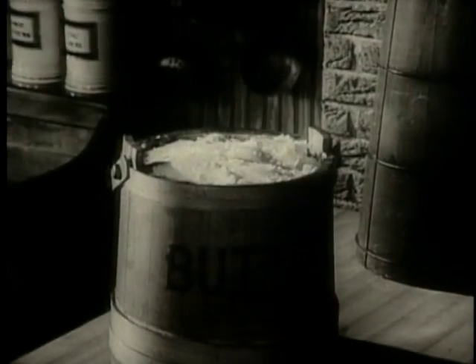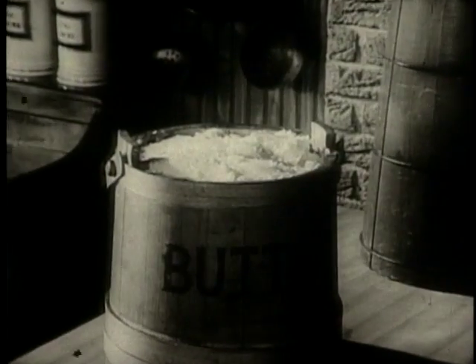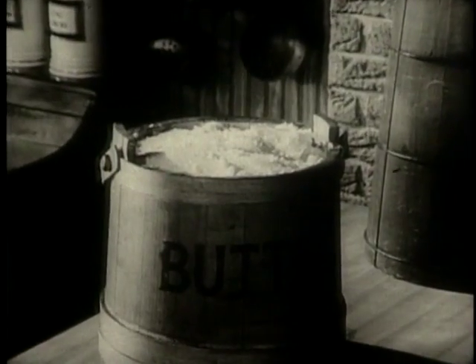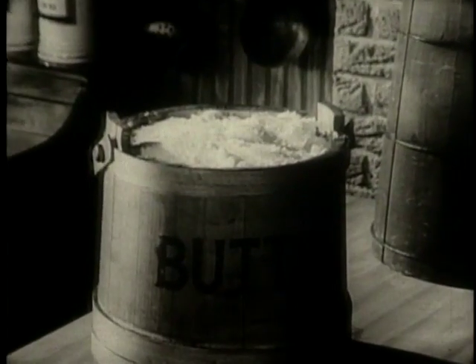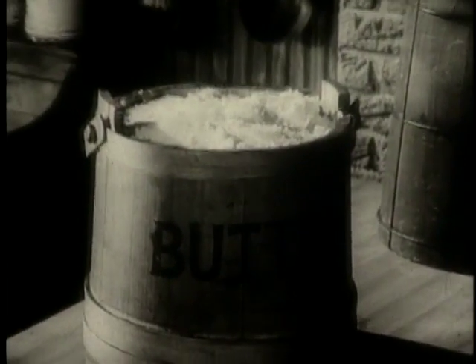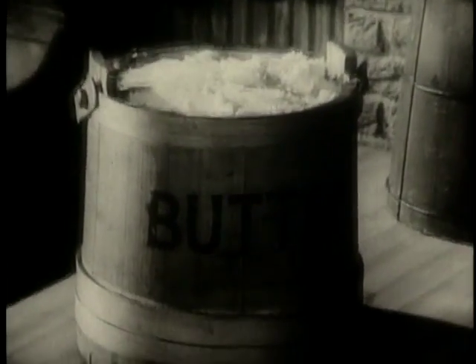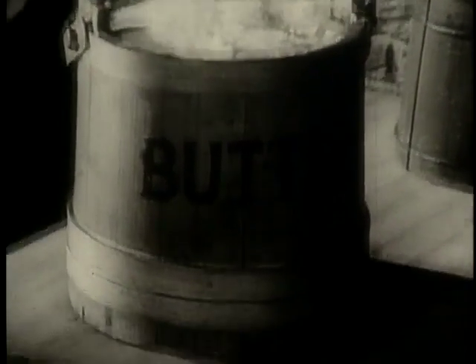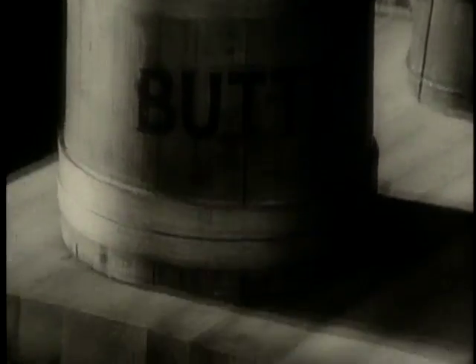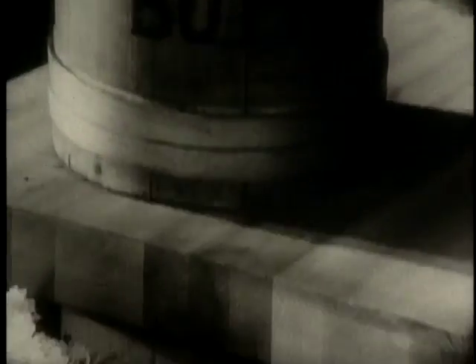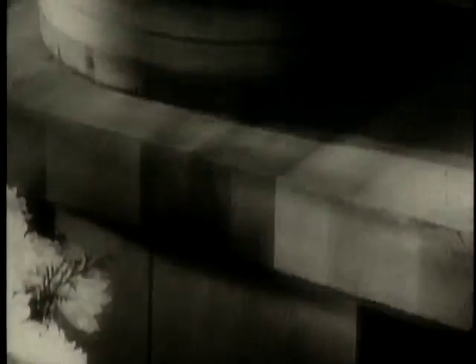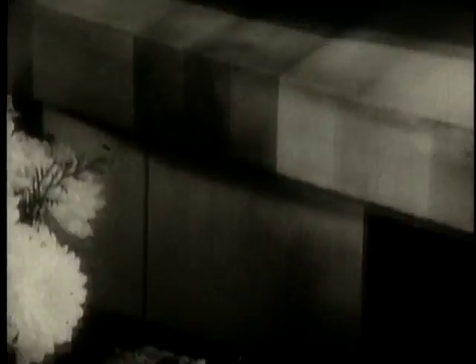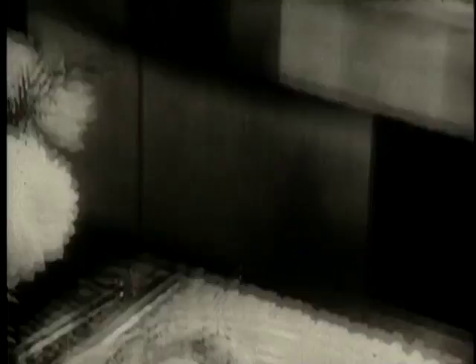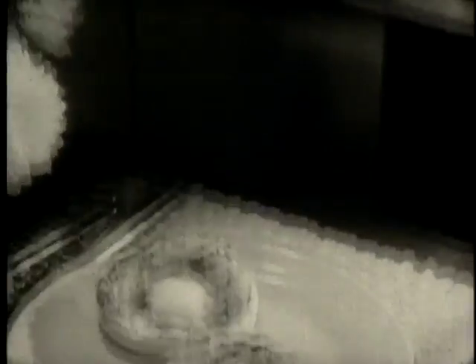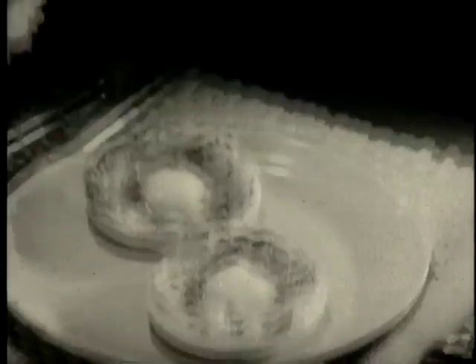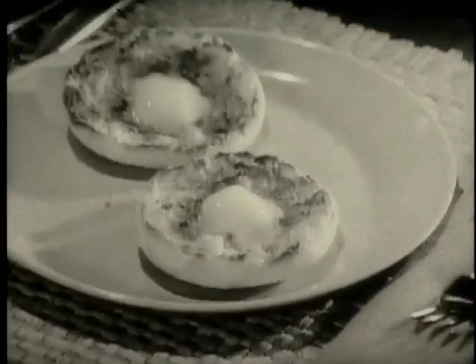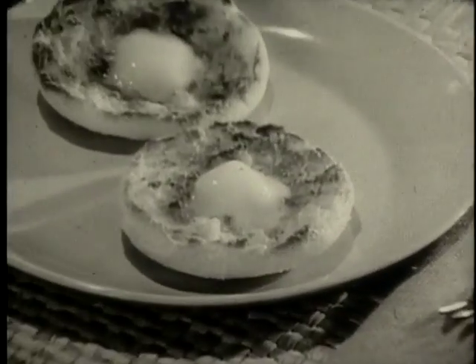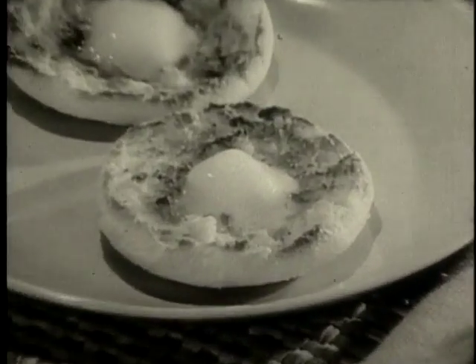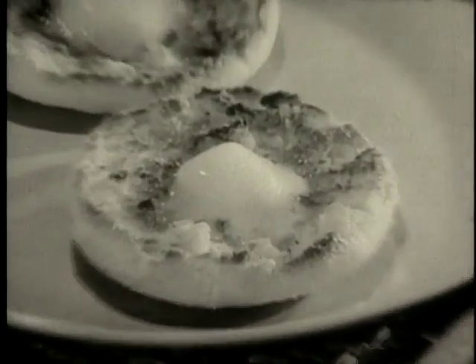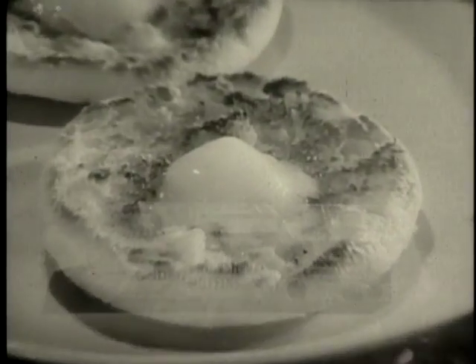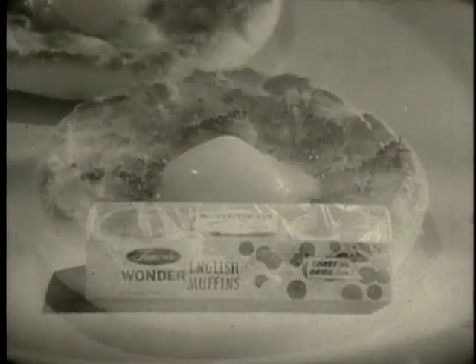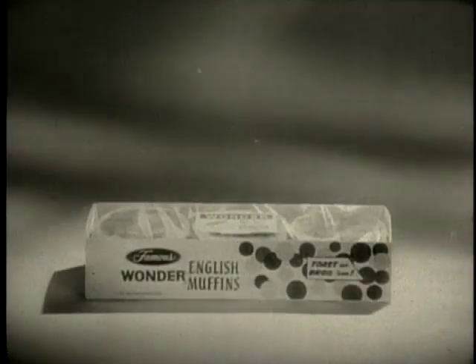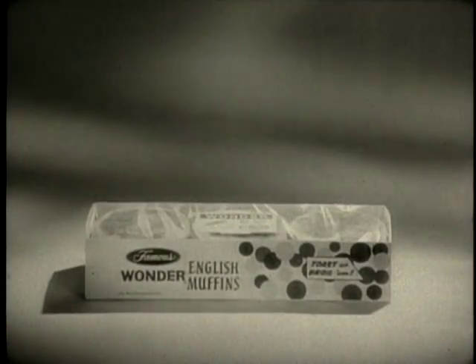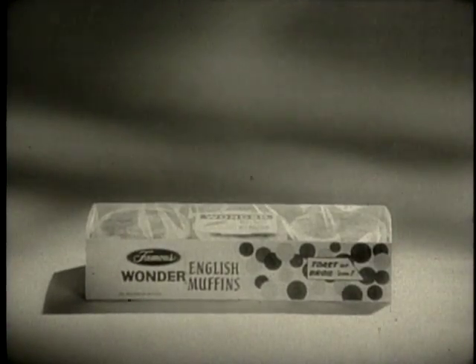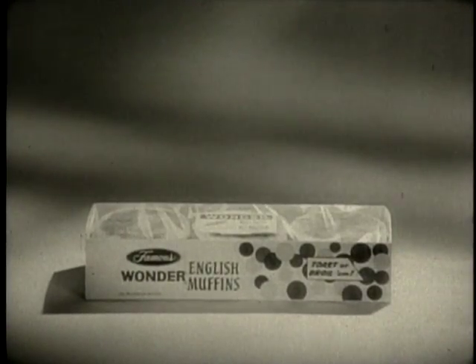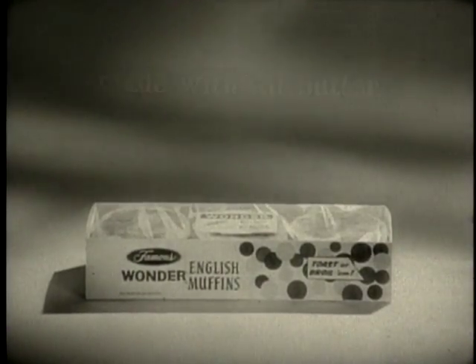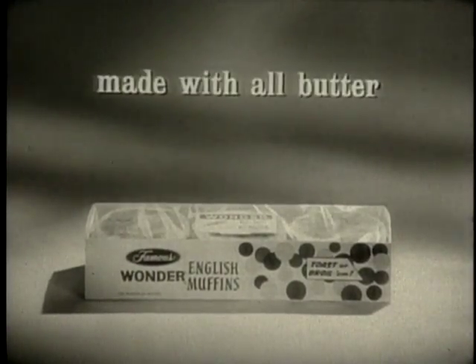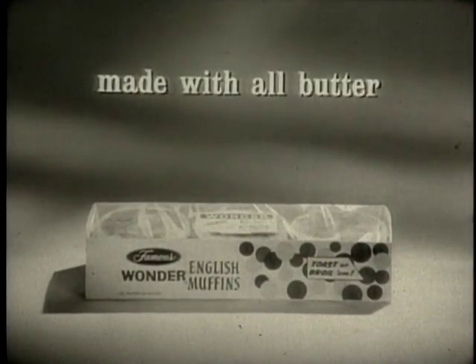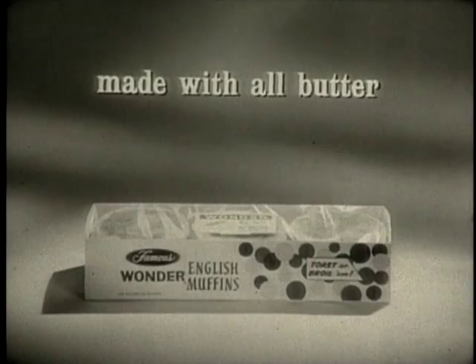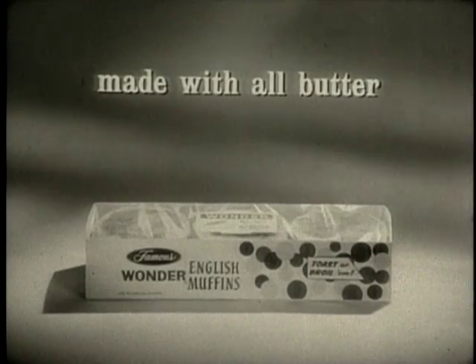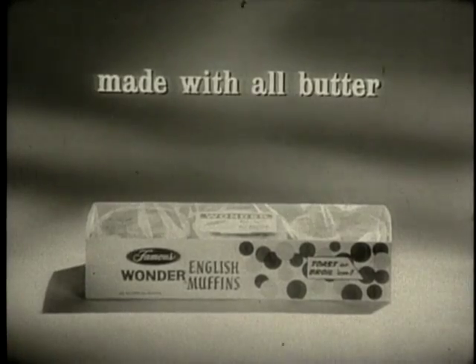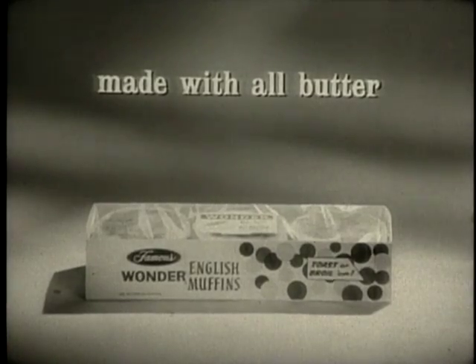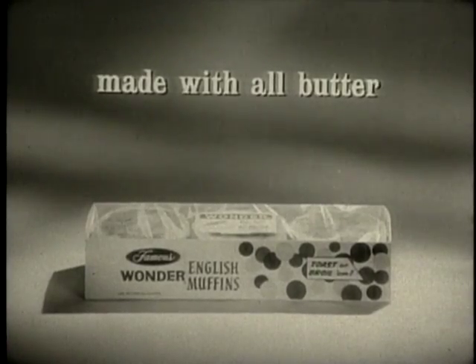Butter. They're made with all butter — pure creamery butter. They're Wonder English muffins. New, improved Wonder English muffins, made with all butter for finer flavor.